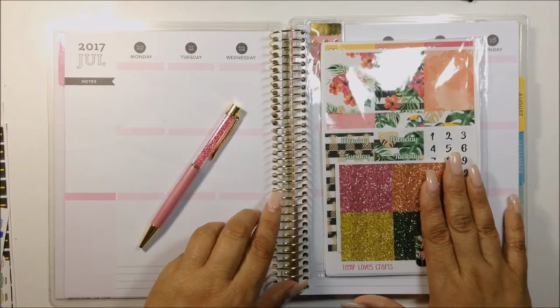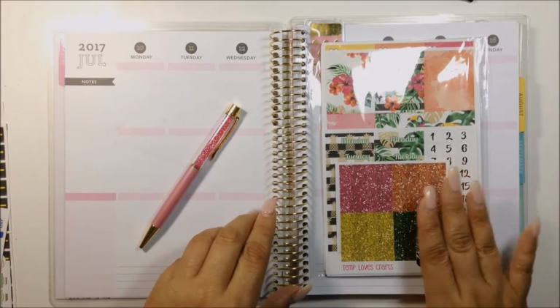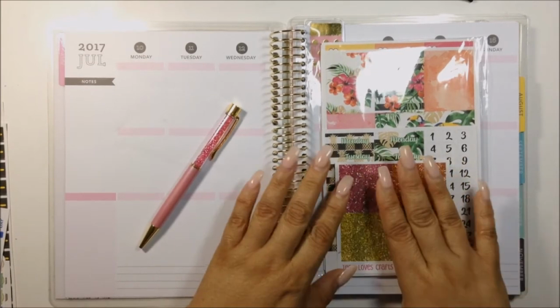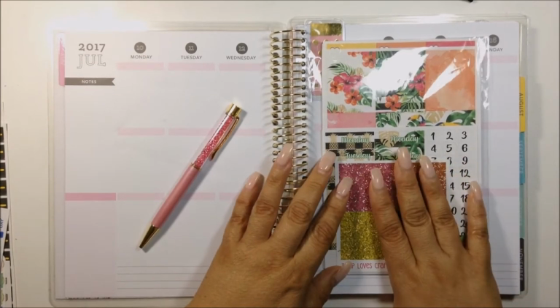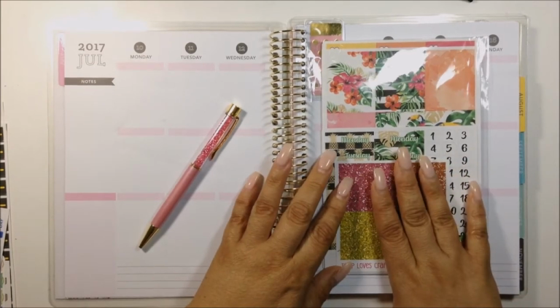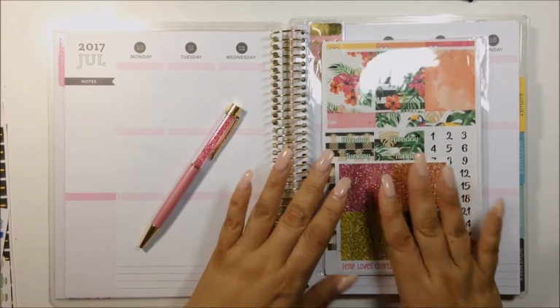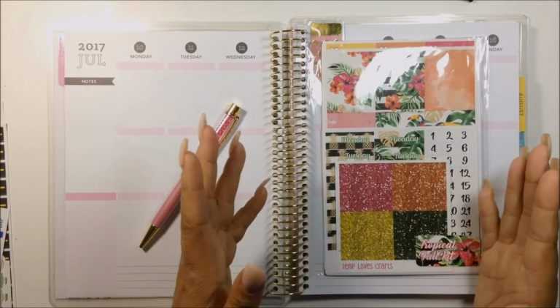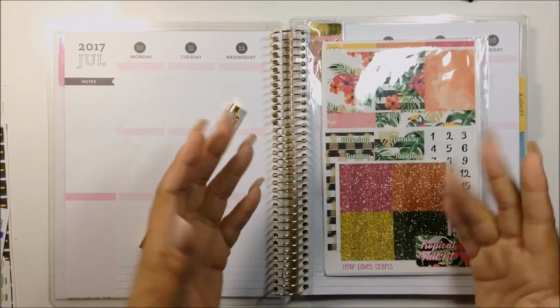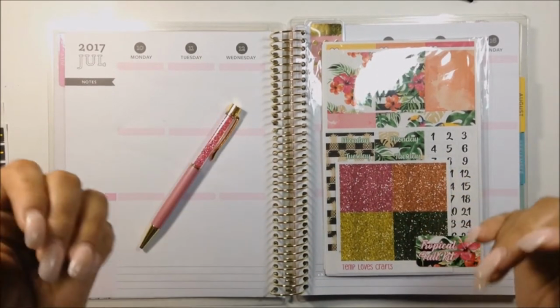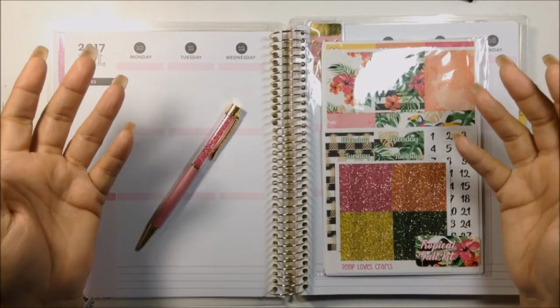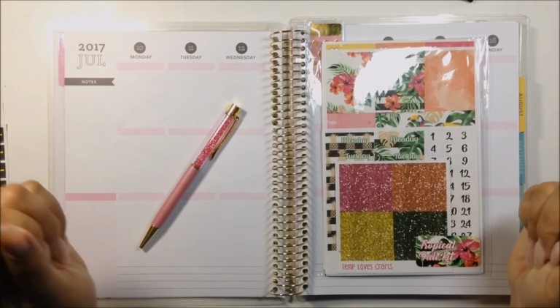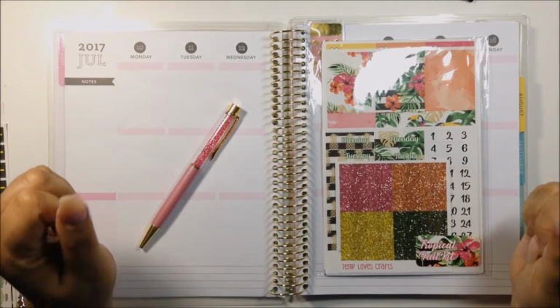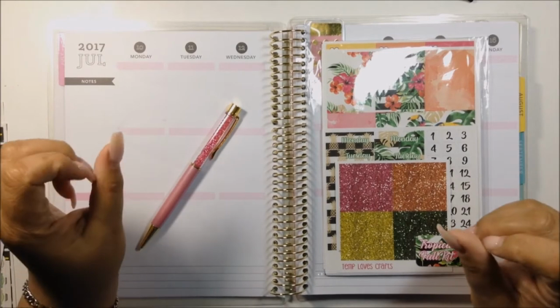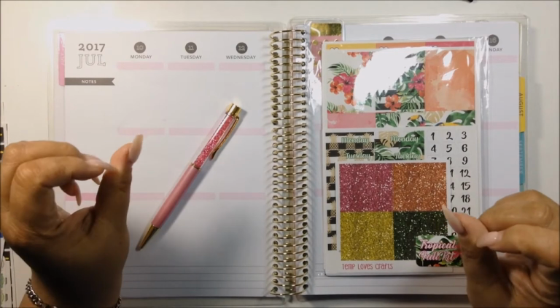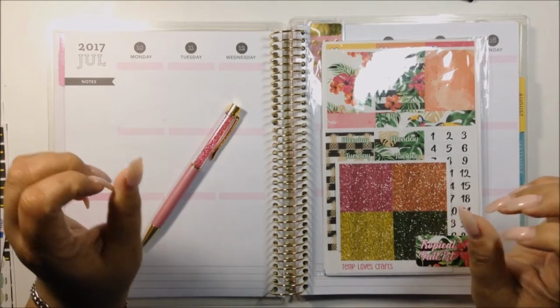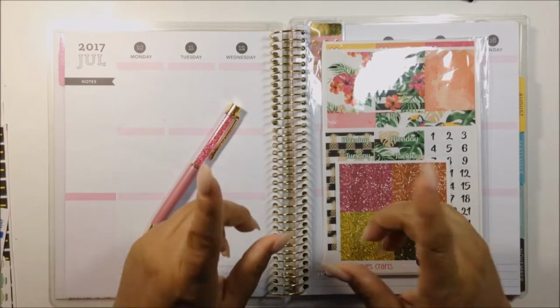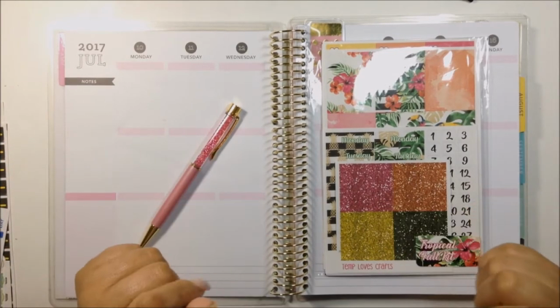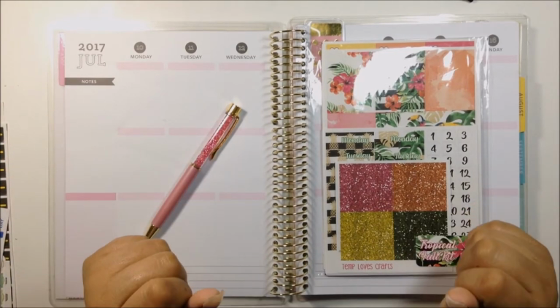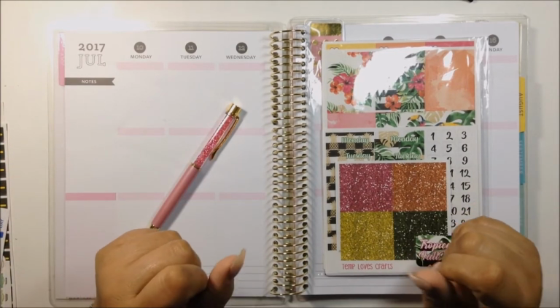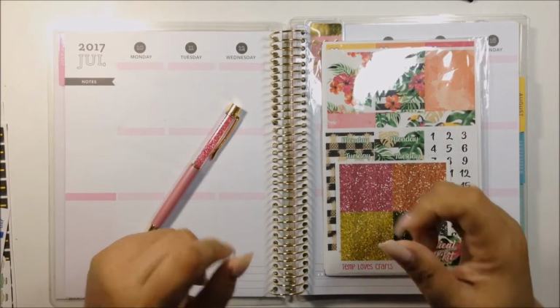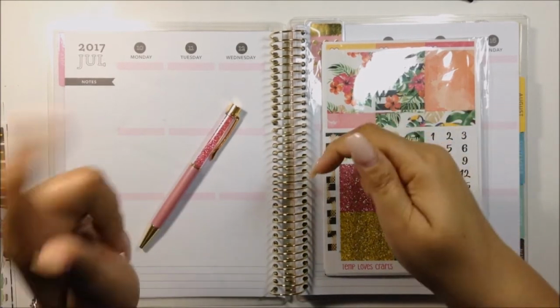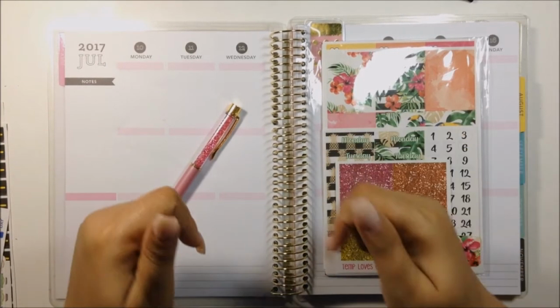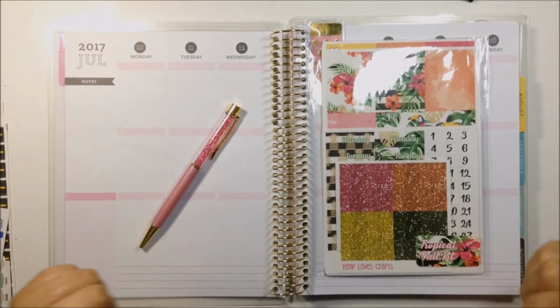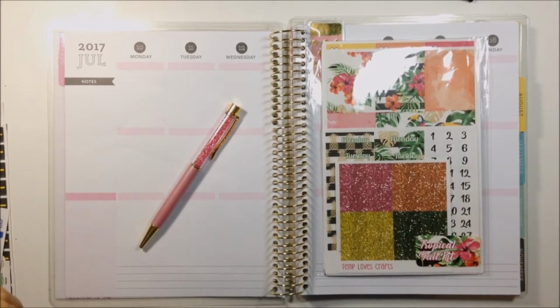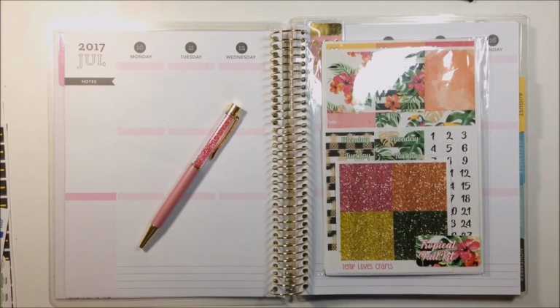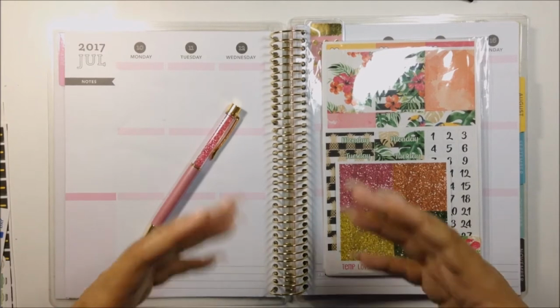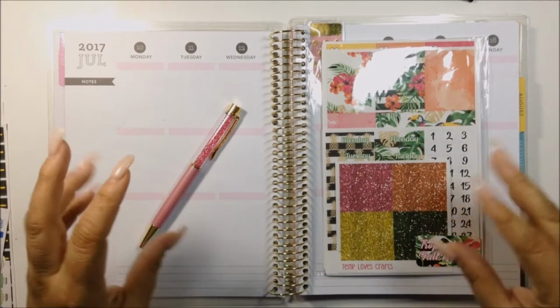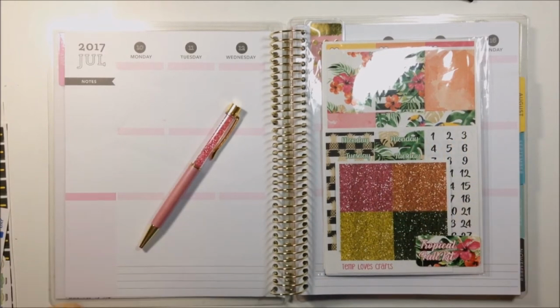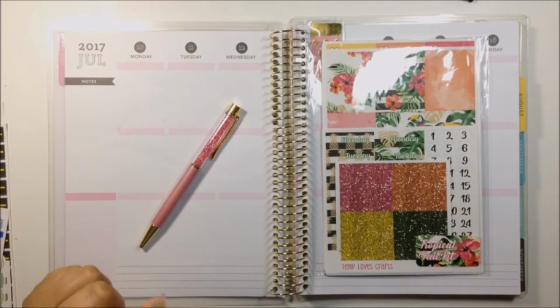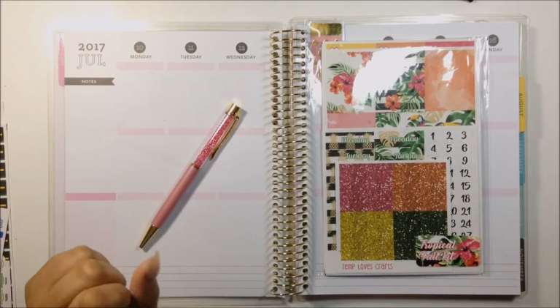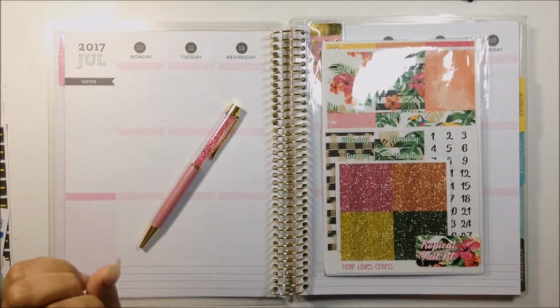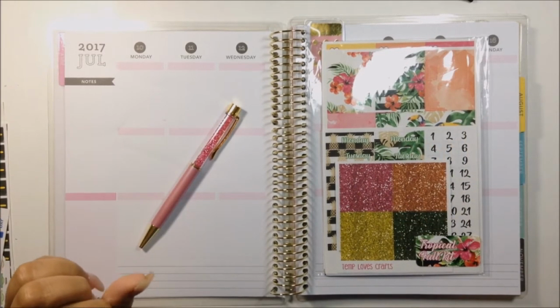She actually uses Temple of Craft for her monthly, and also for her personal and happy planner. I use mine for my Recollection and my personal. If you're new to this channel, welcome — thank you for stopping by. And if you are from Amanda's channel, please go ahead and leave me a comment down below and say hi so I can say hi to you as well.